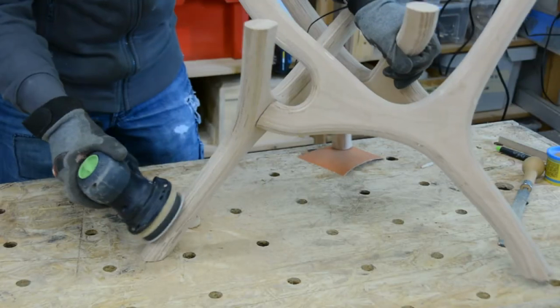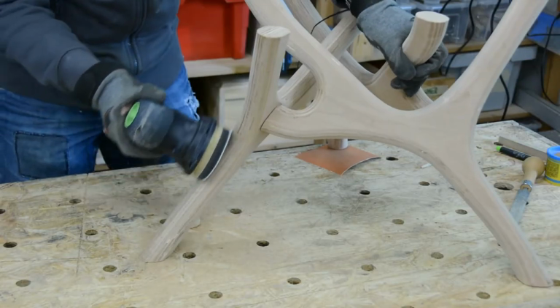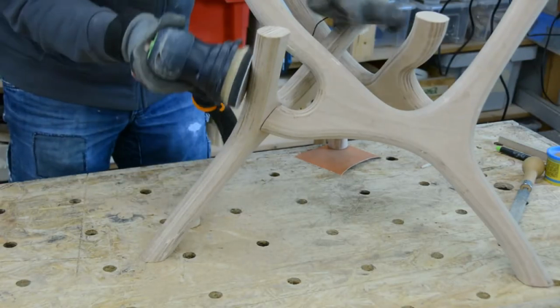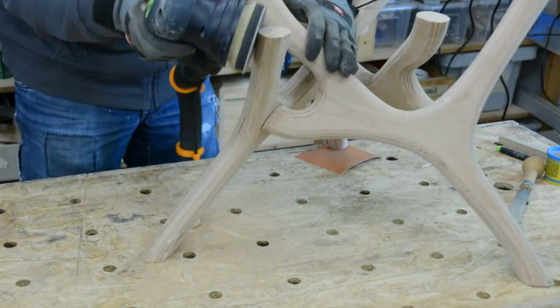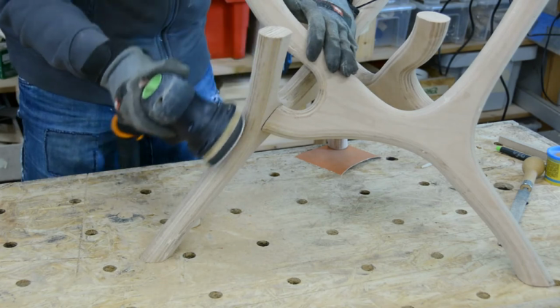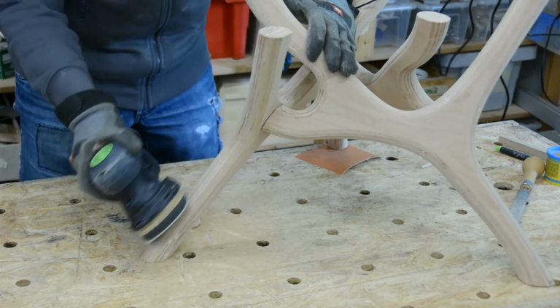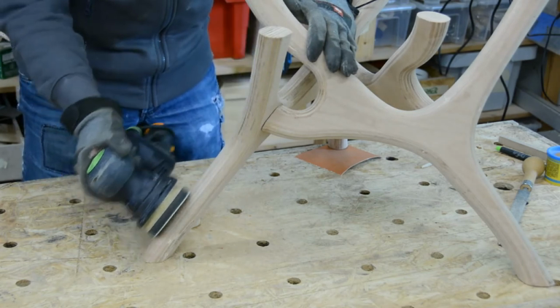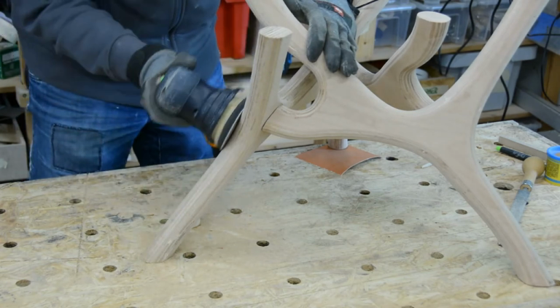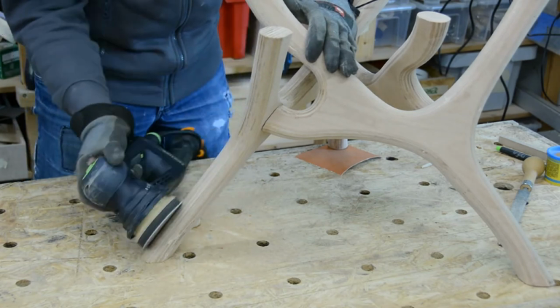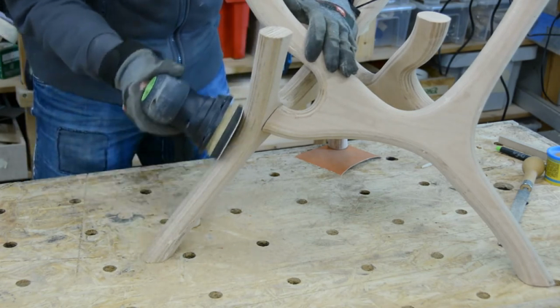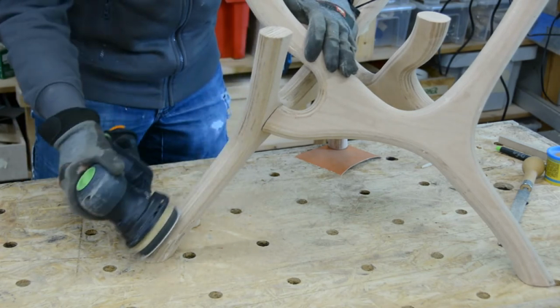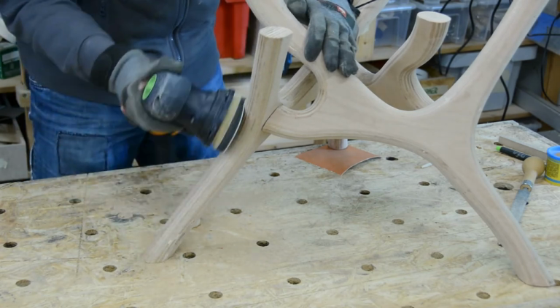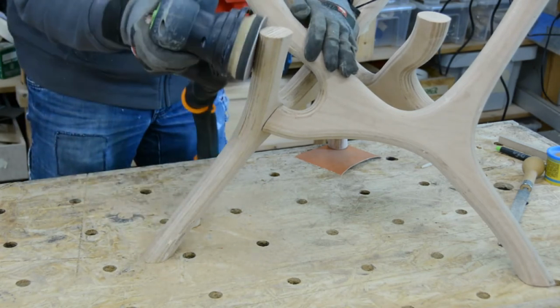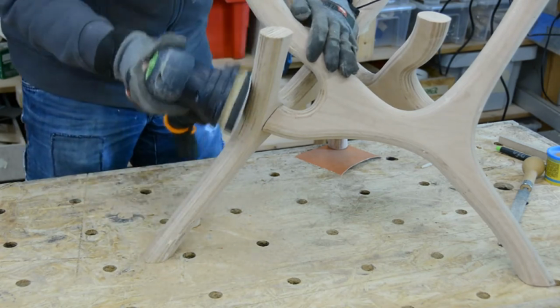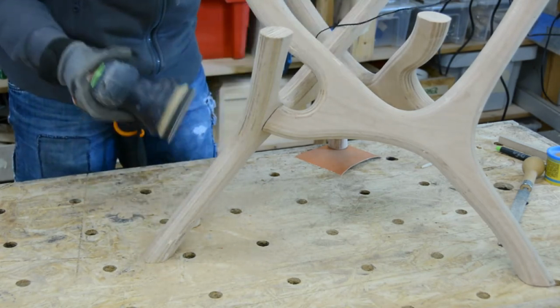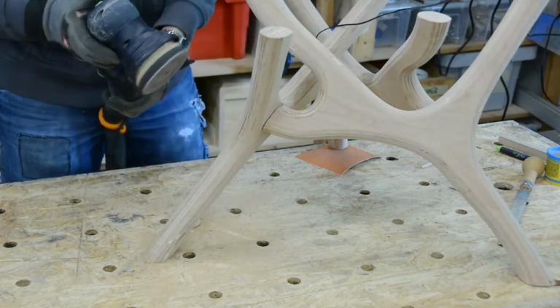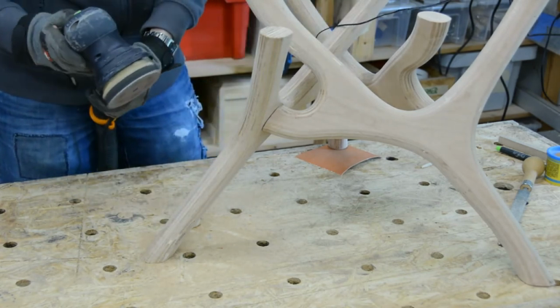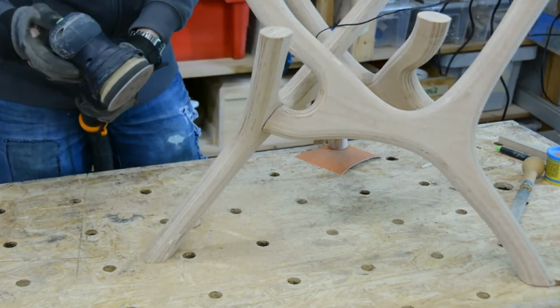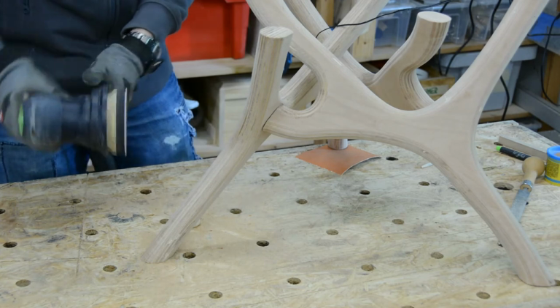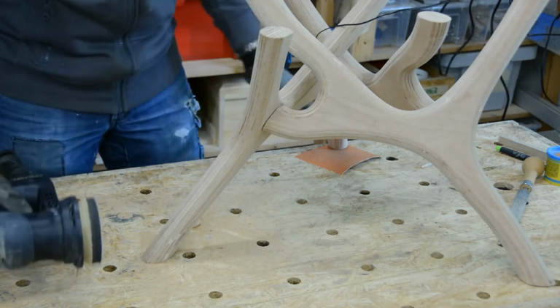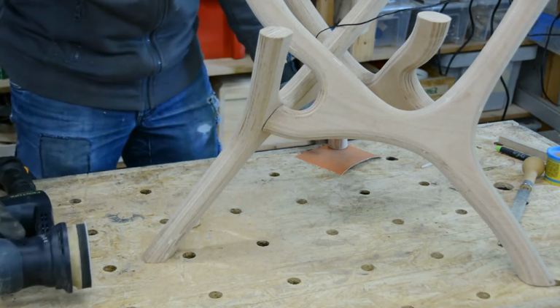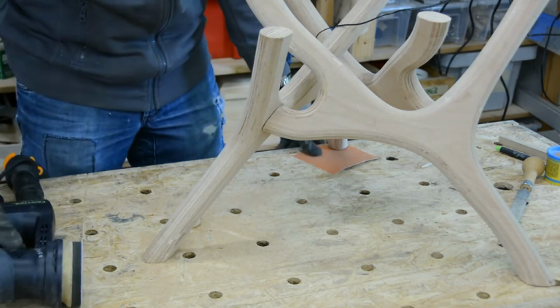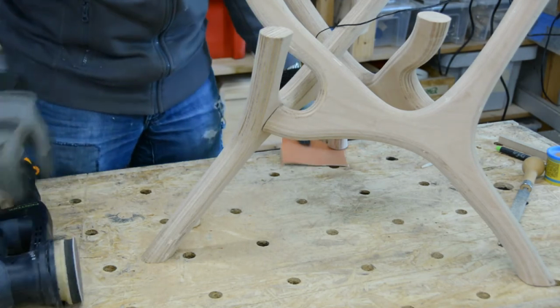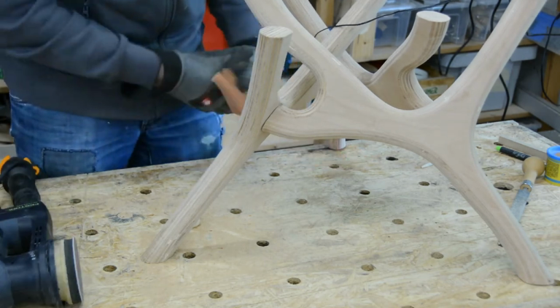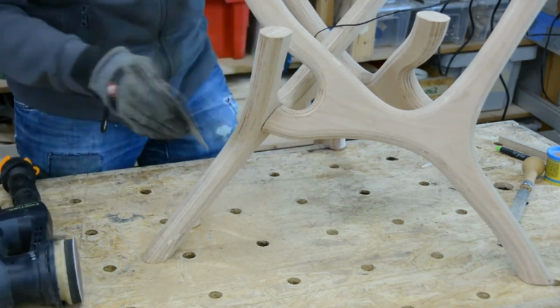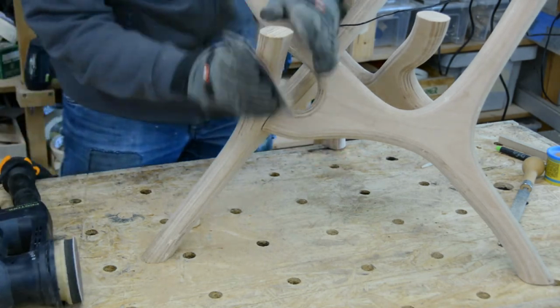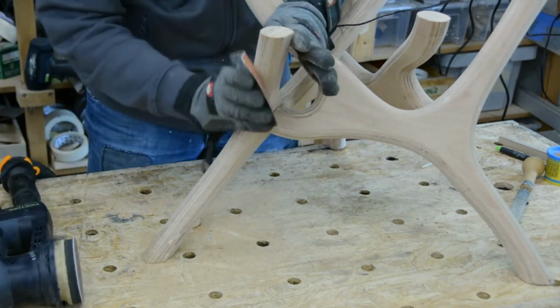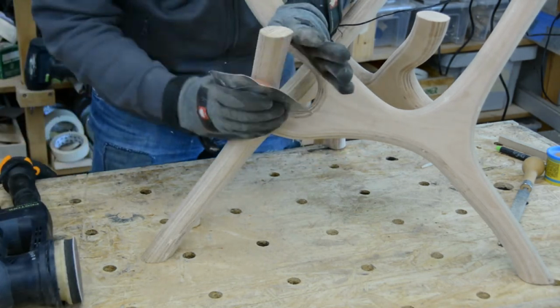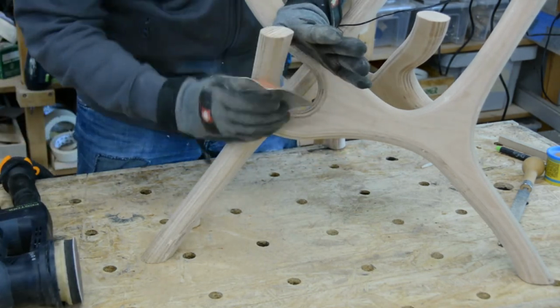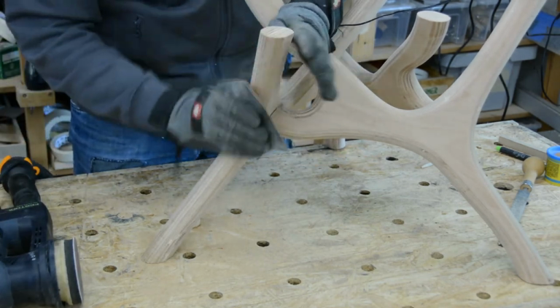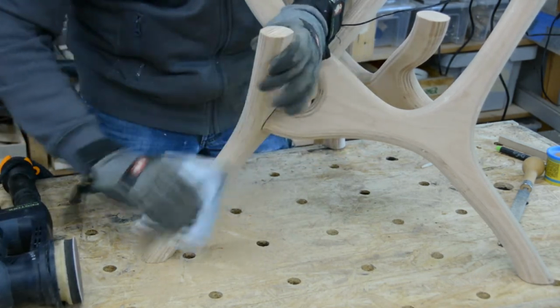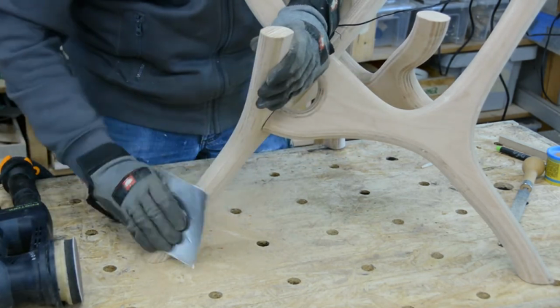All the legs are cut so that they are parallel to the ground. Now follows a lot of sanding with the random orbit sander and quite some hand sanding, as none of my sanders would fit between the legs. With the legs finished, the table top is next.